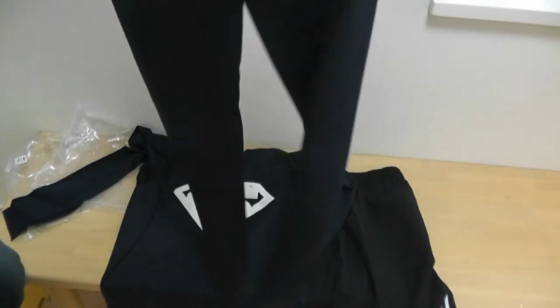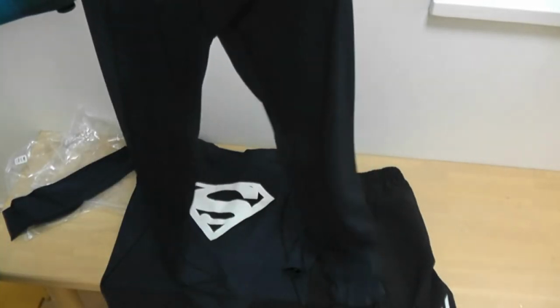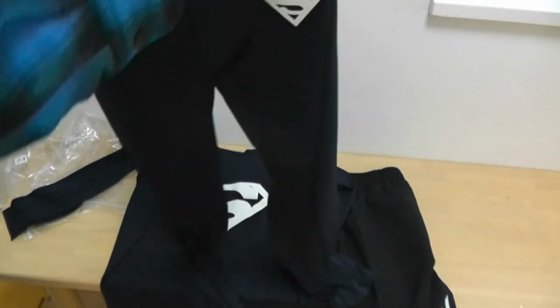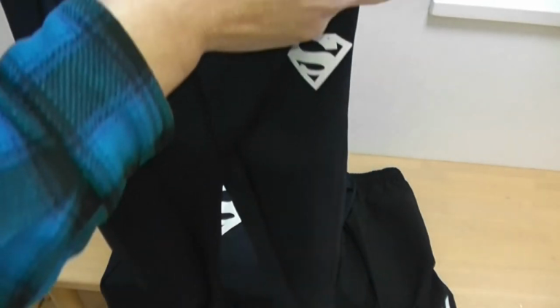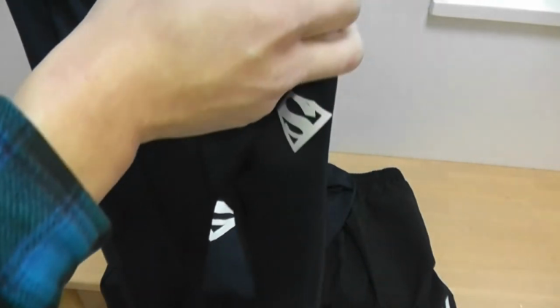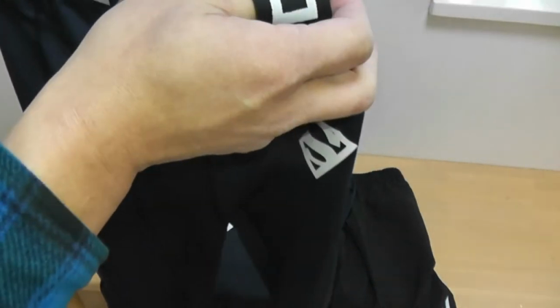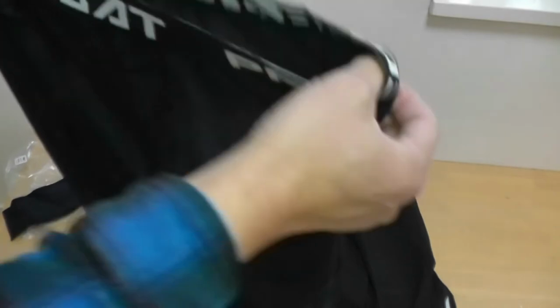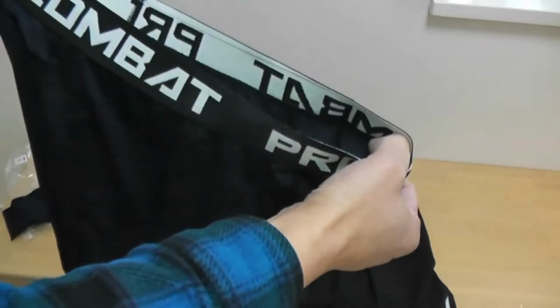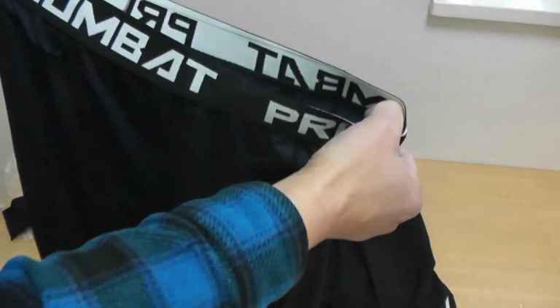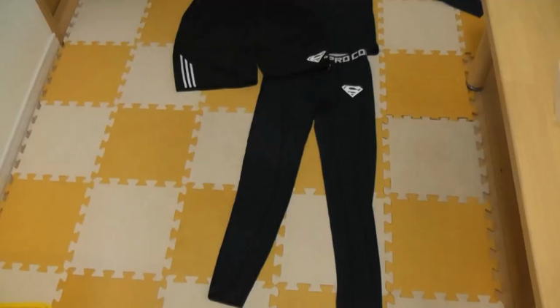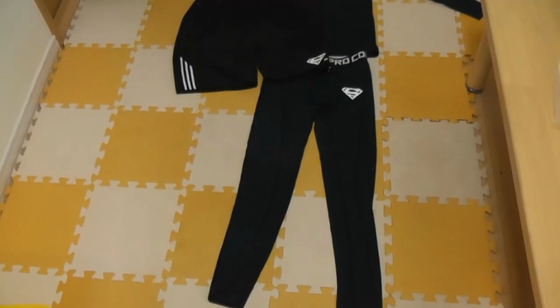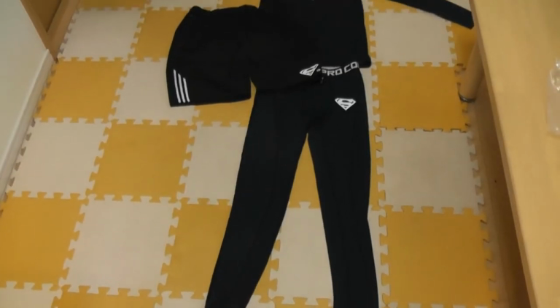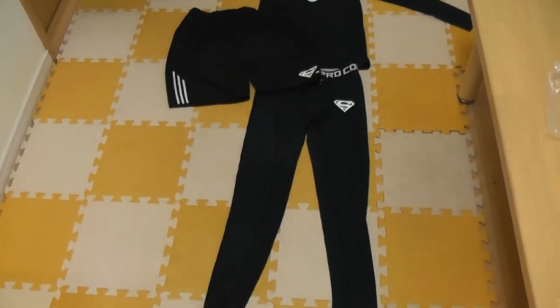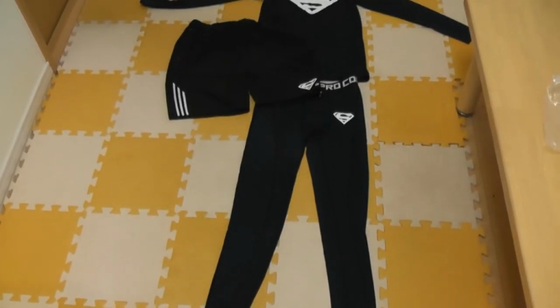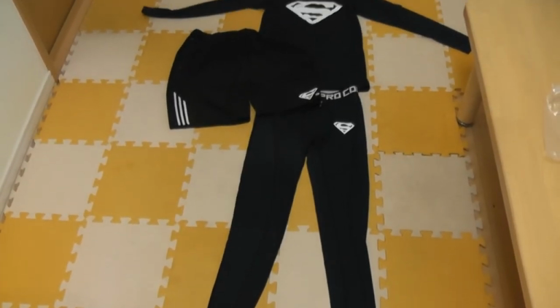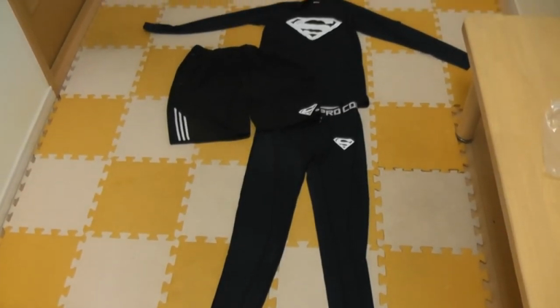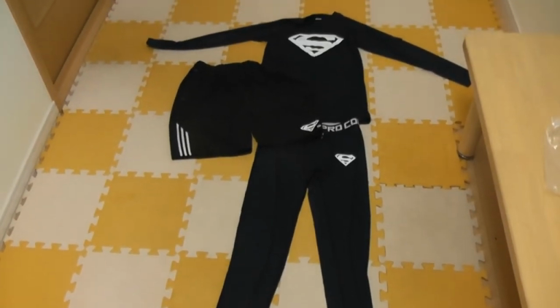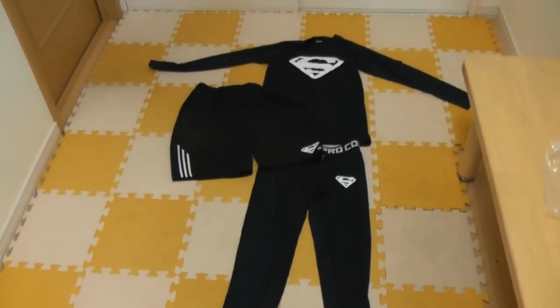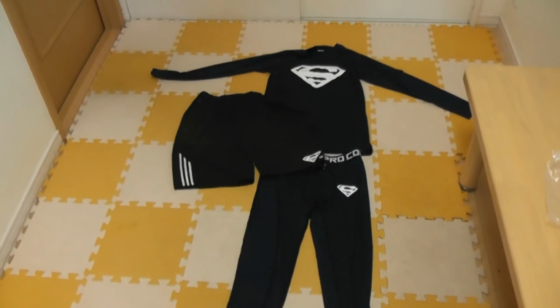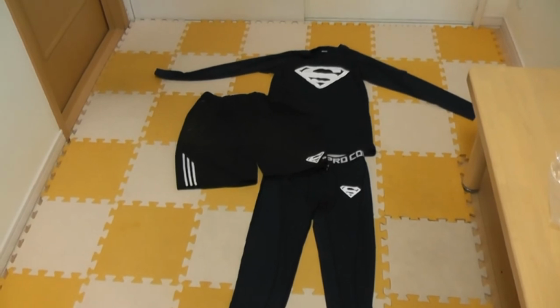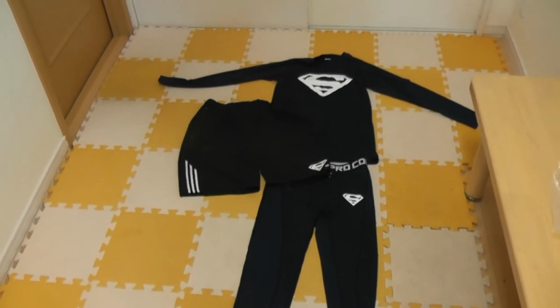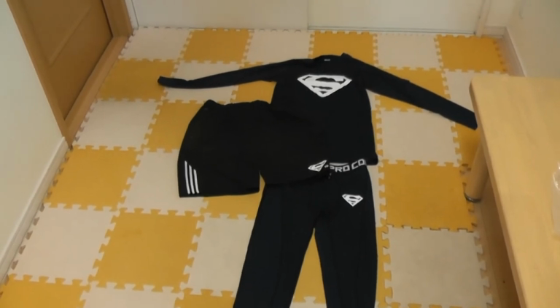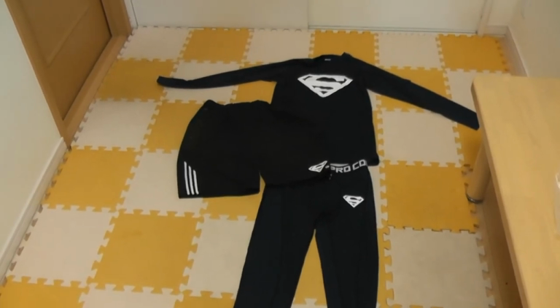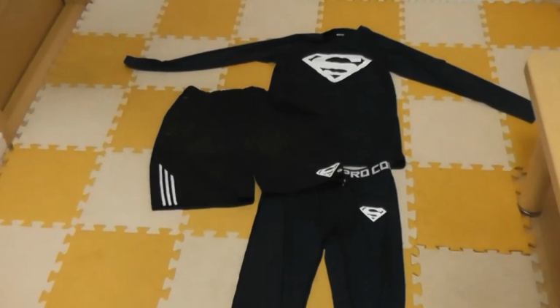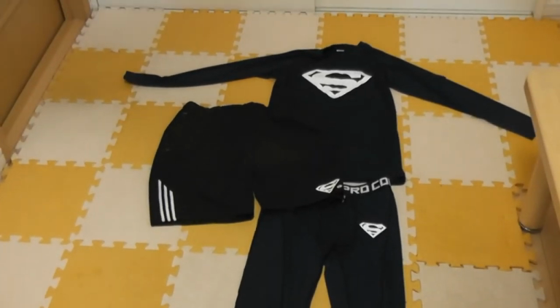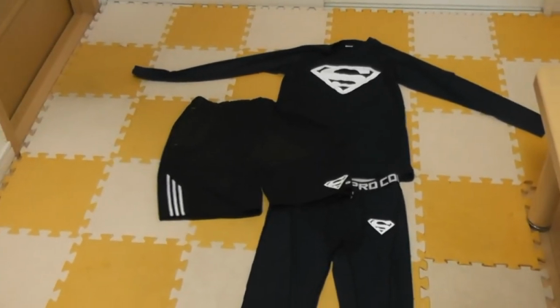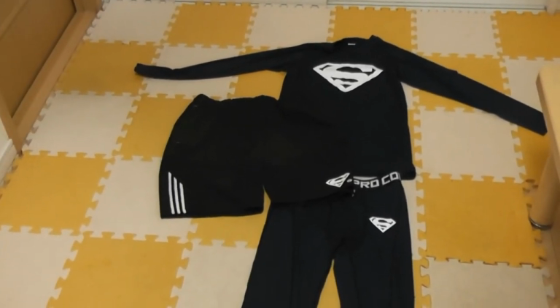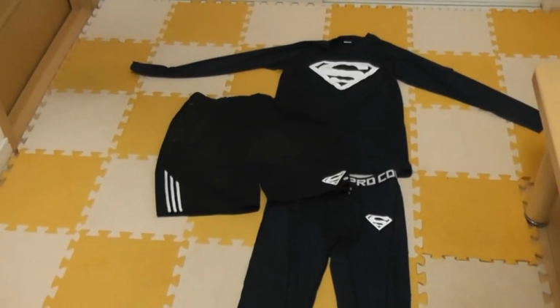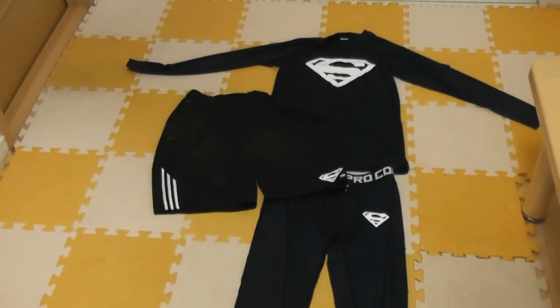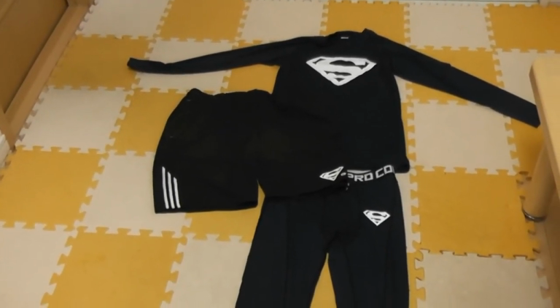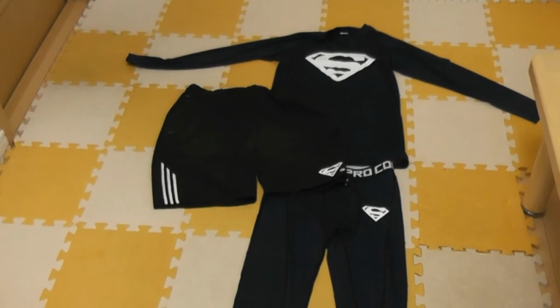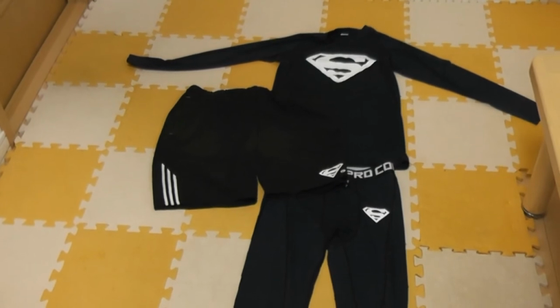I'm going to lay this out and then I'm going to put these on. This is what it looks like laid out on the floor. Now I'm going to put them on.